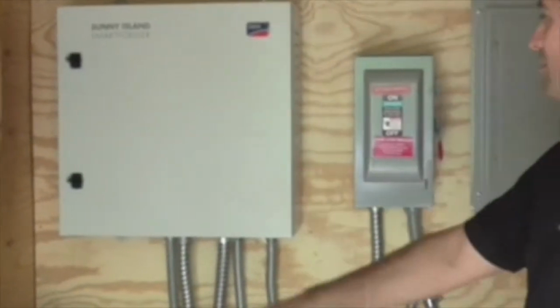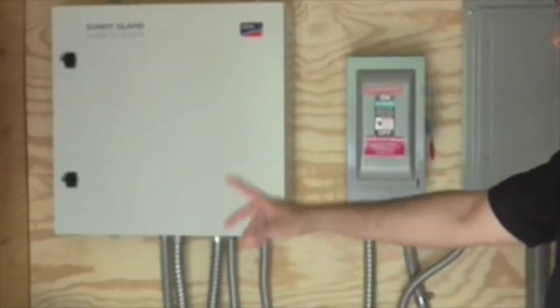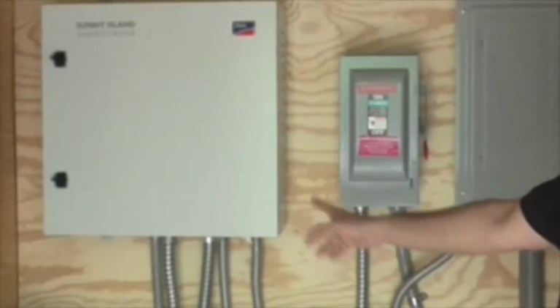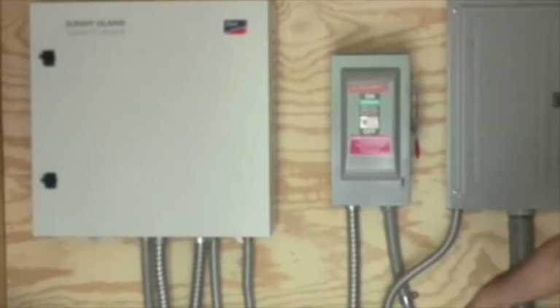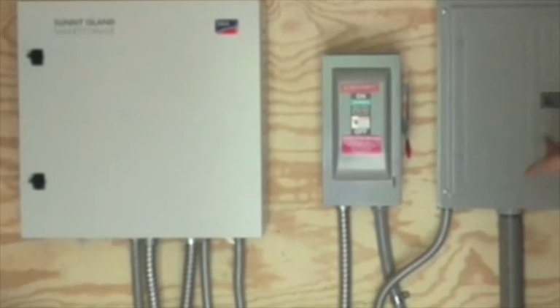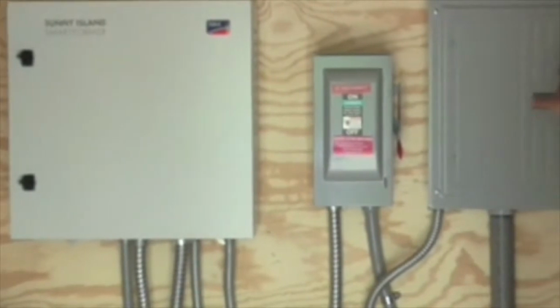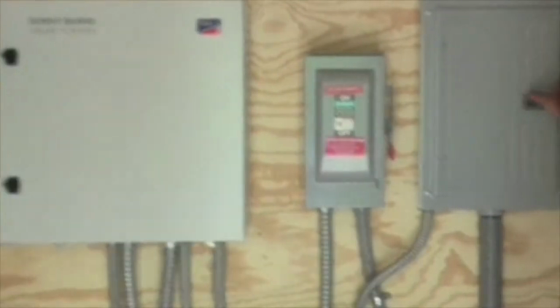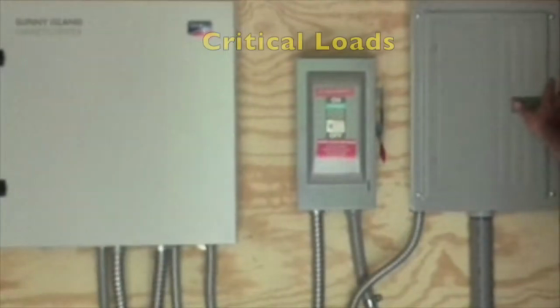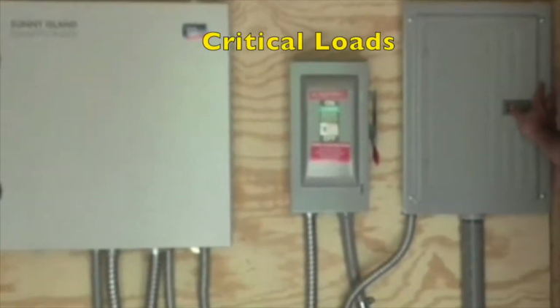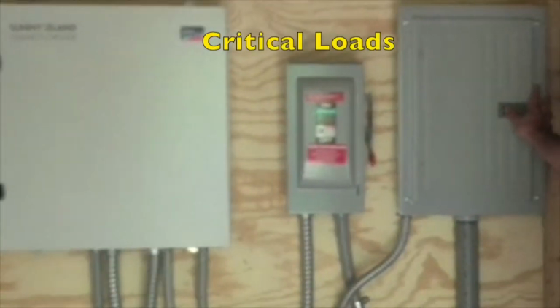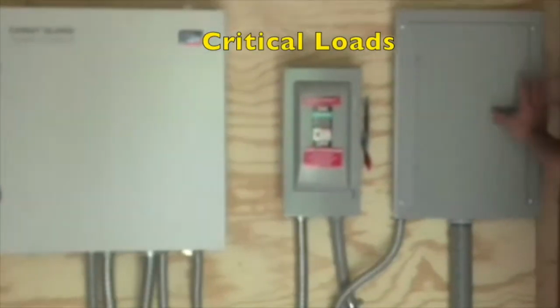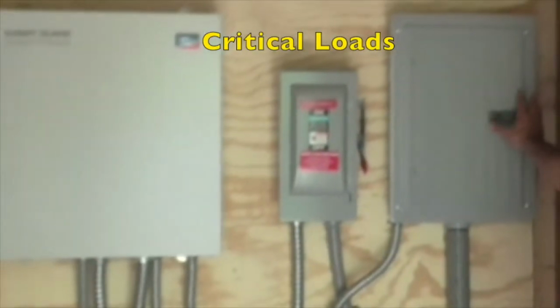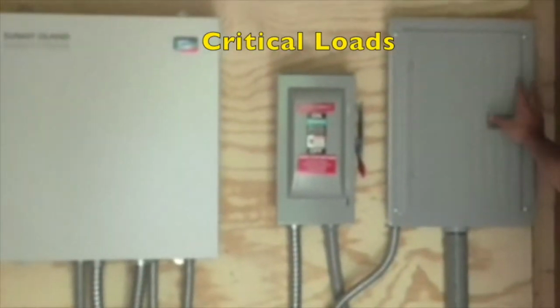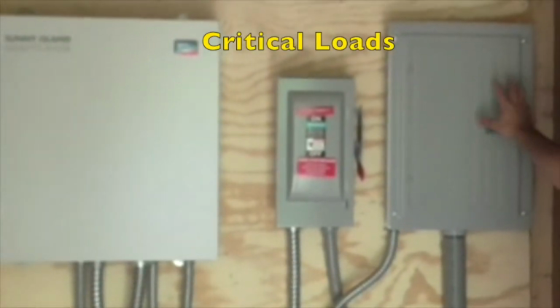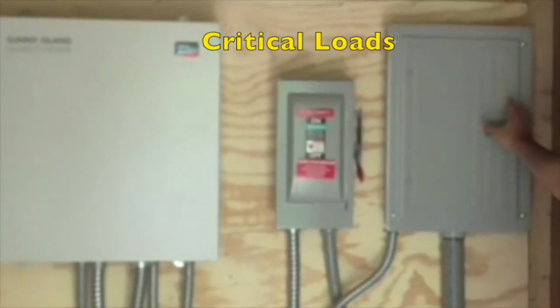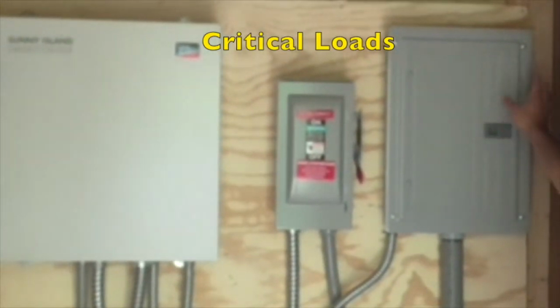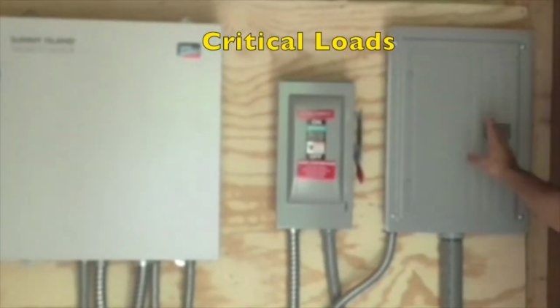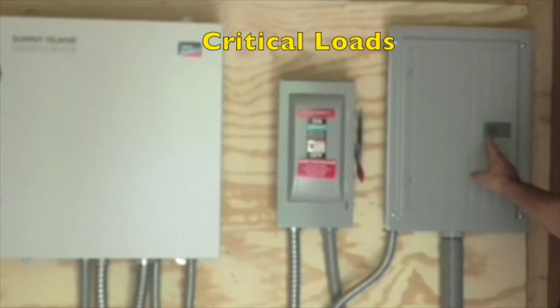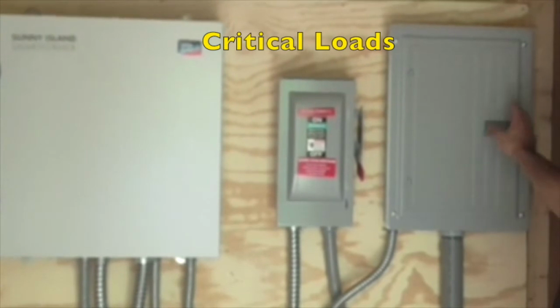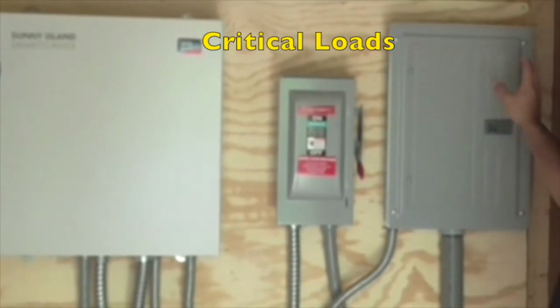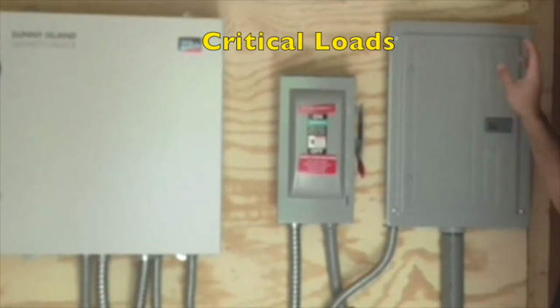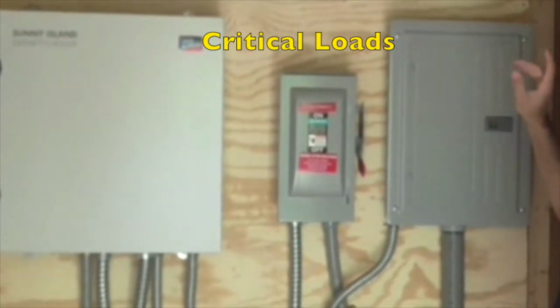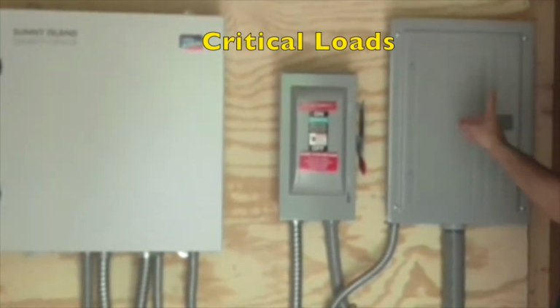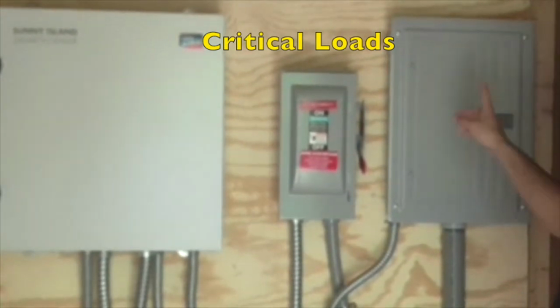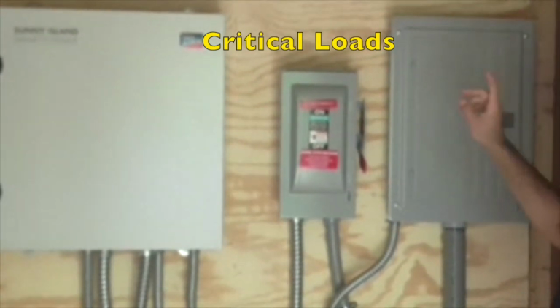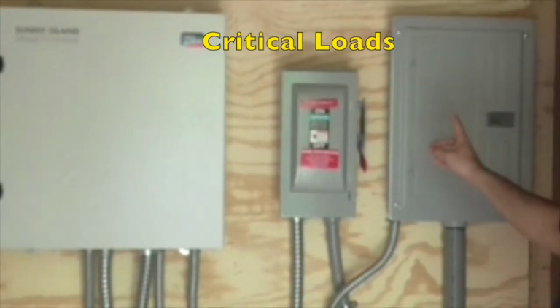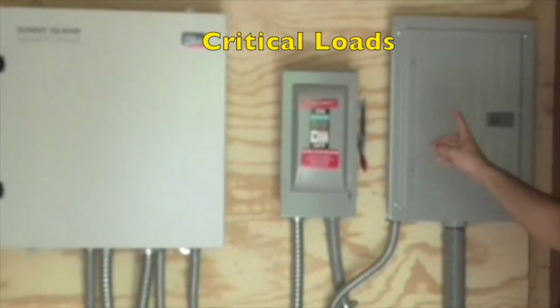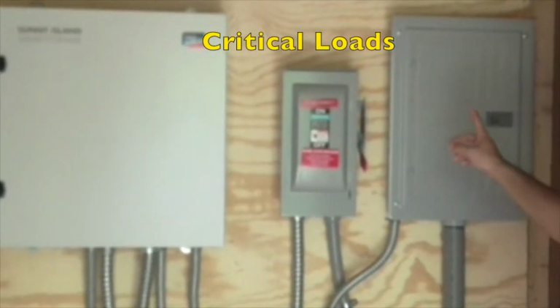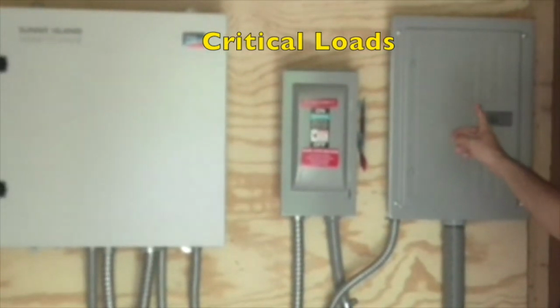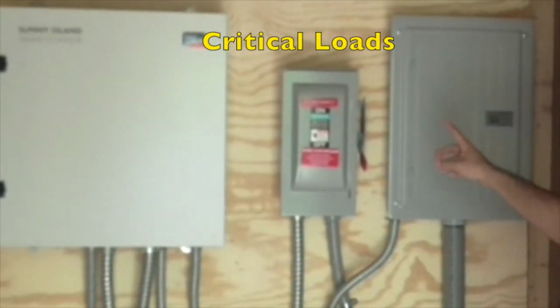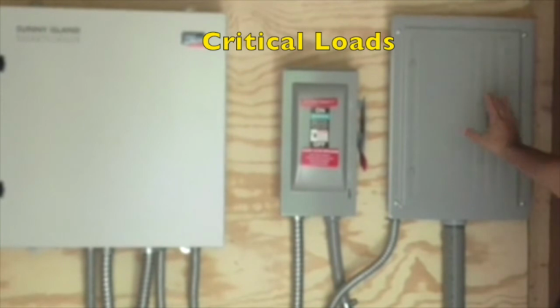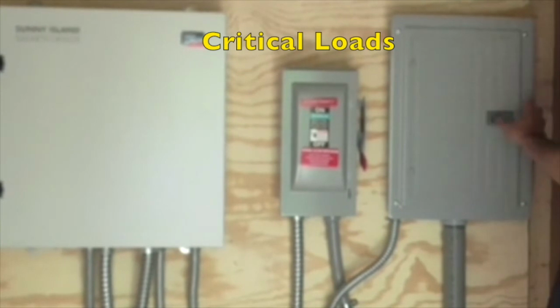From here it goes to the critical loads panel. We've got our critical loads there — well pump, kitchen receptacles, living room lights, receptacles, things like that on here.